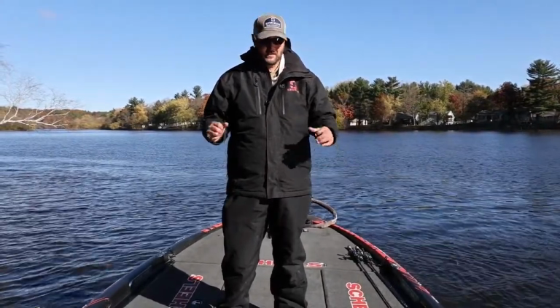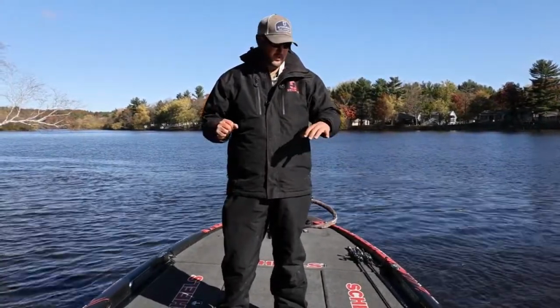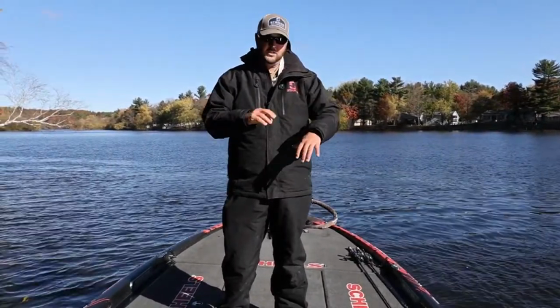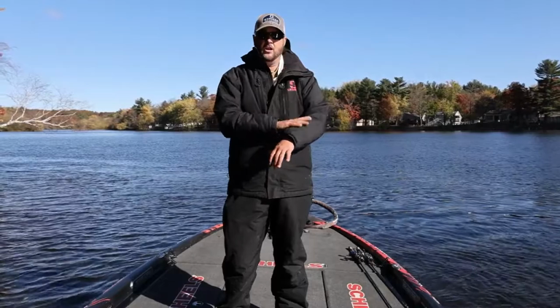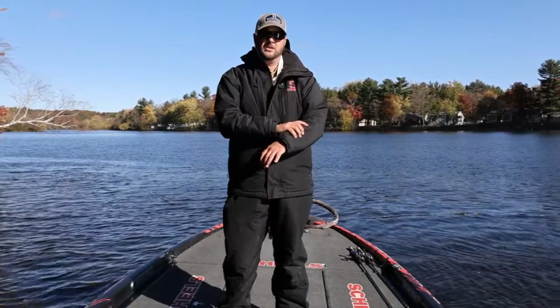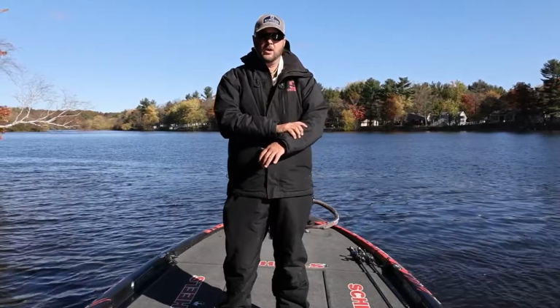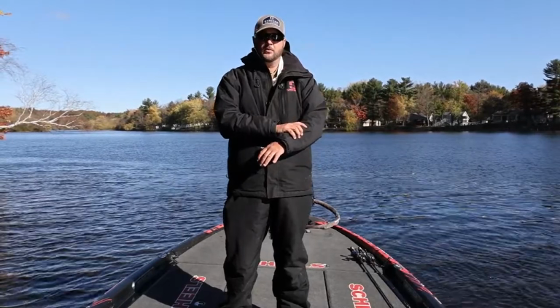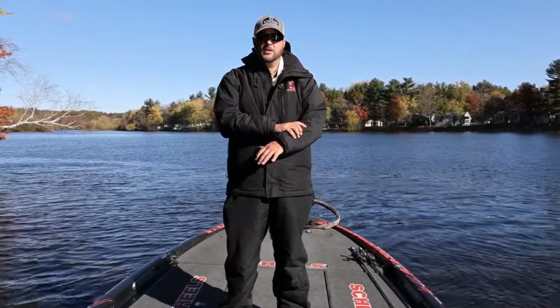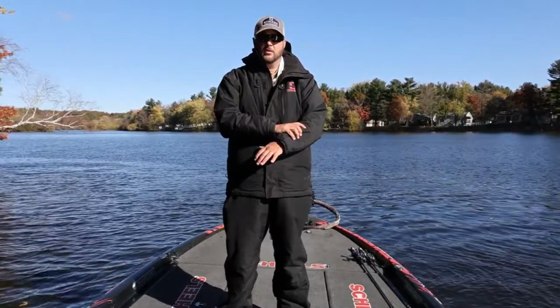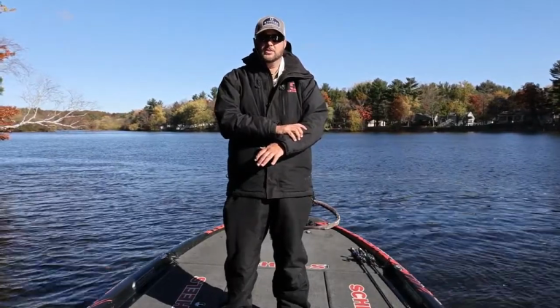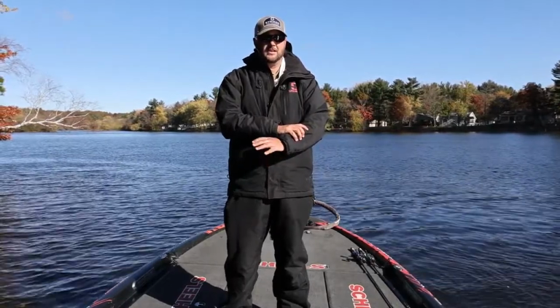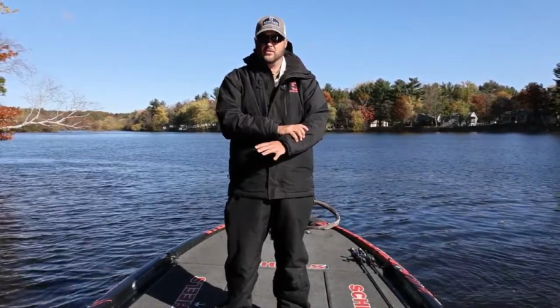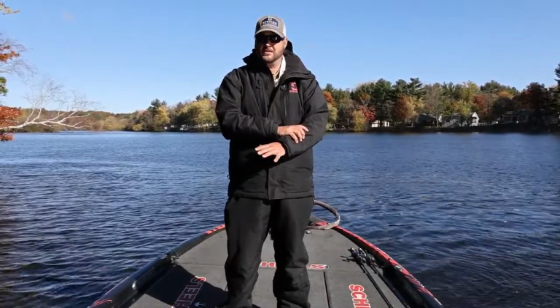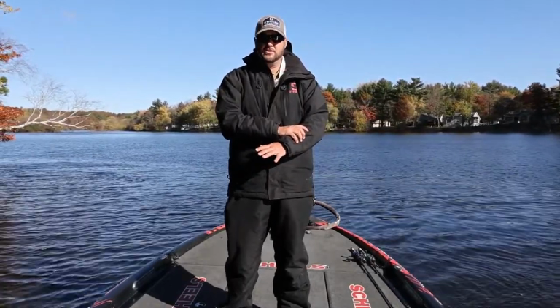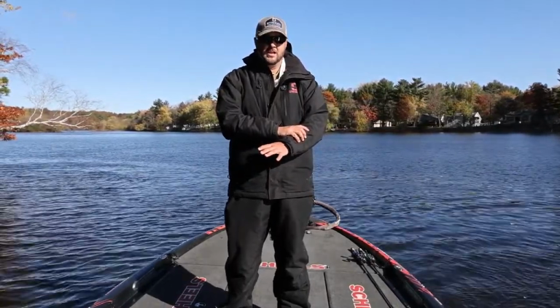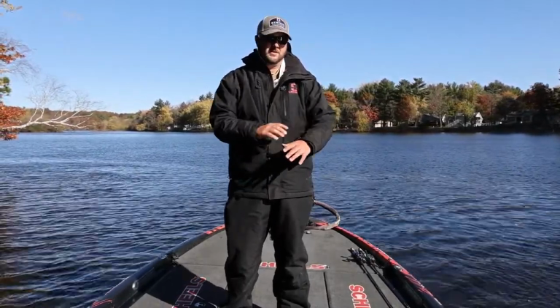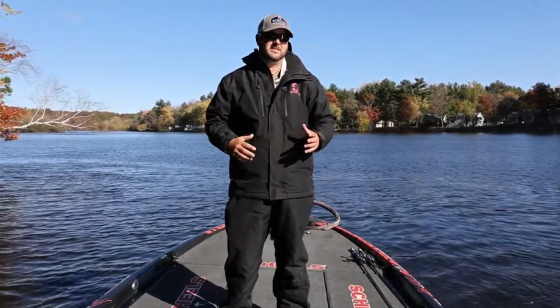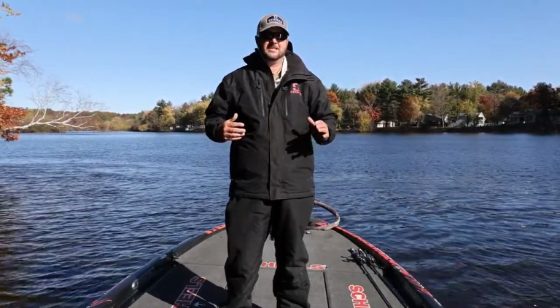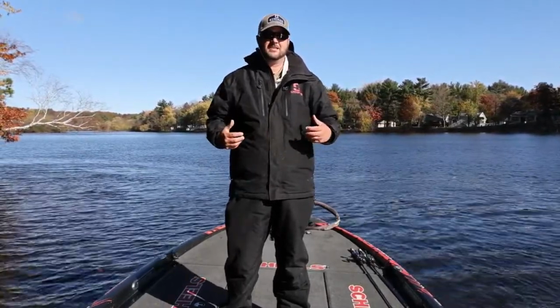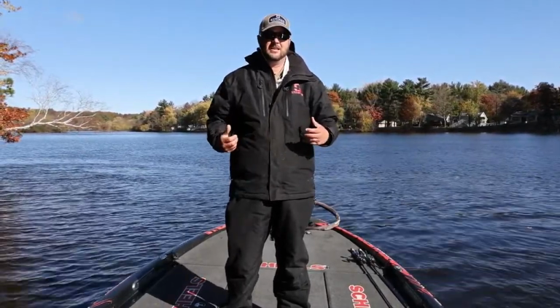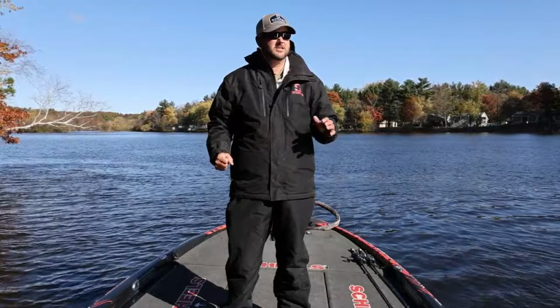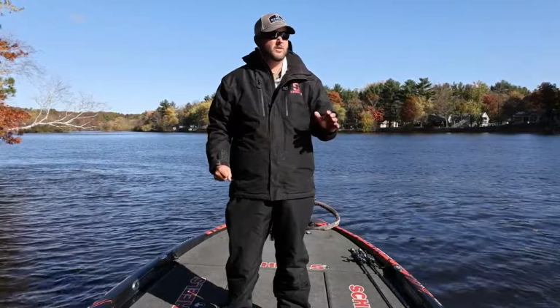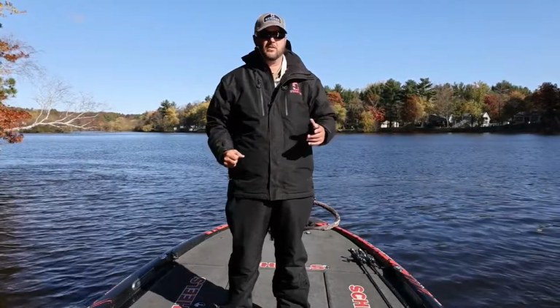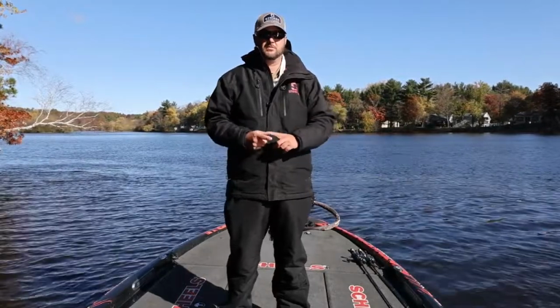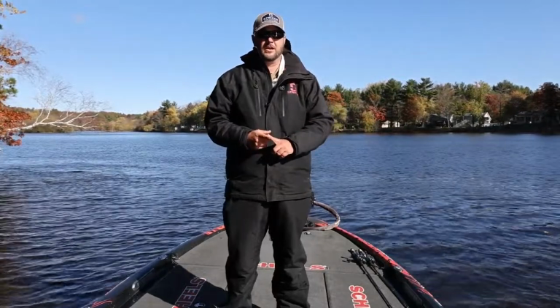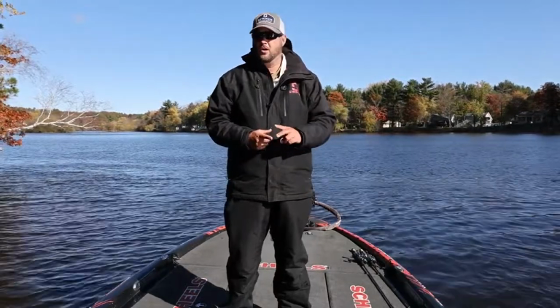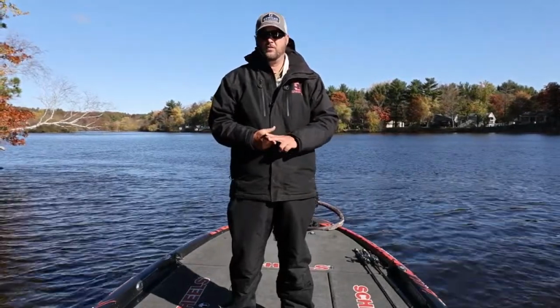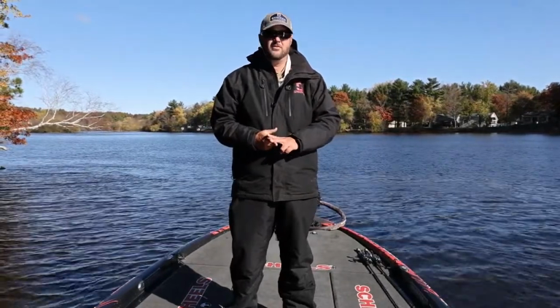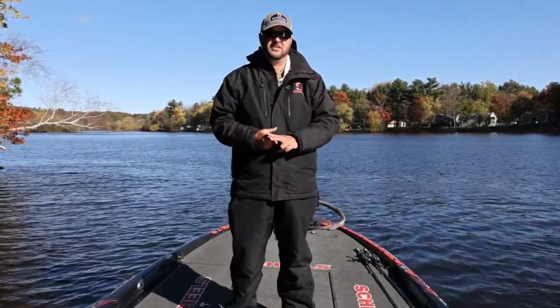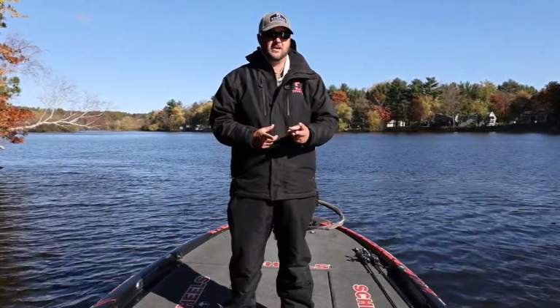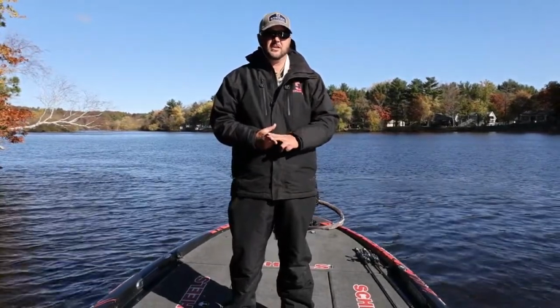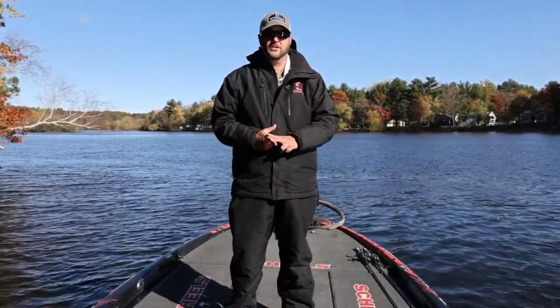It's still 100% waterproof and breathable just like the other rain suits, but the nice thing is that insulation is perfect for the spring or fall fishing that you guys are going to do.